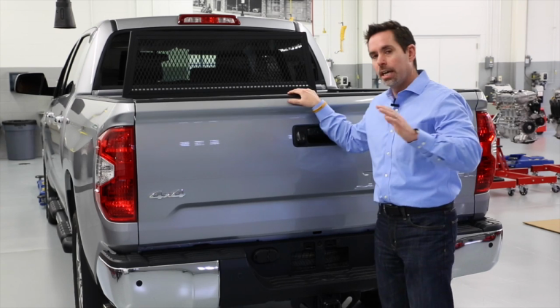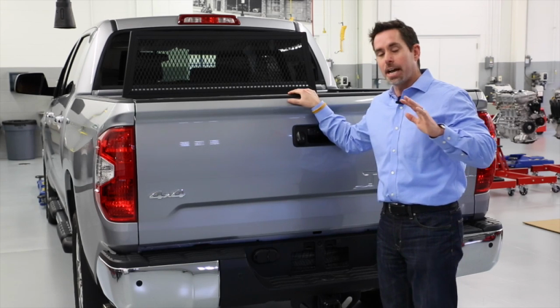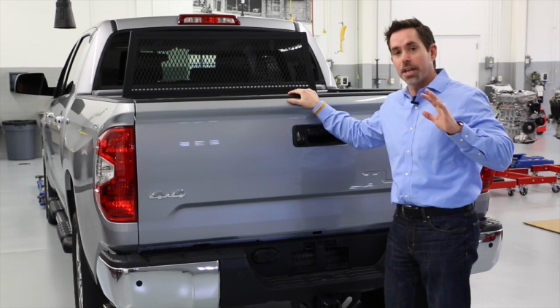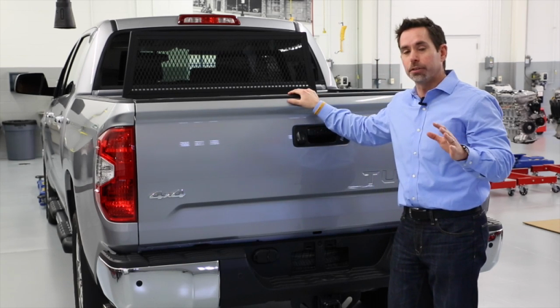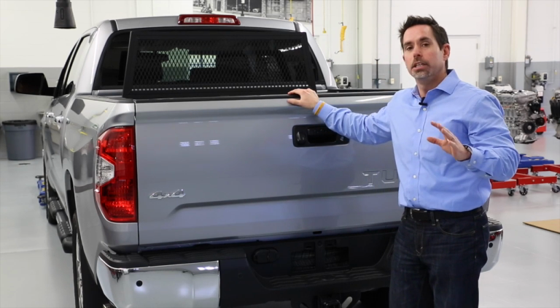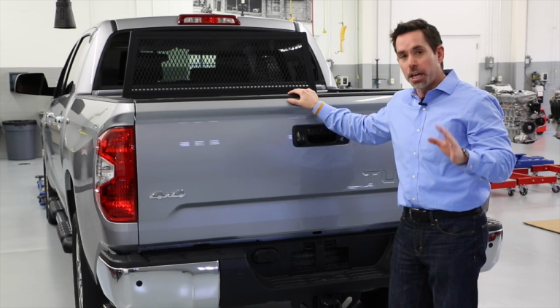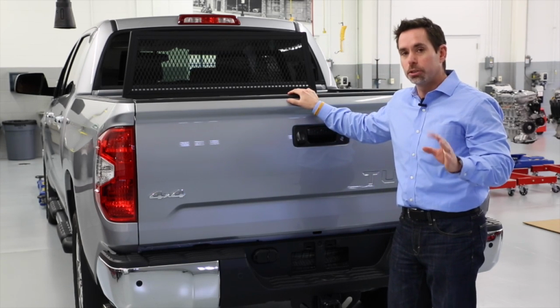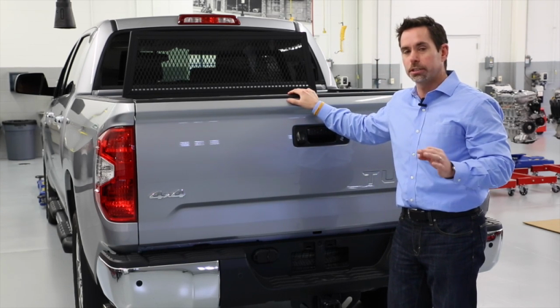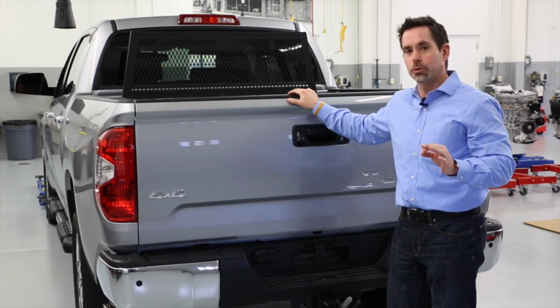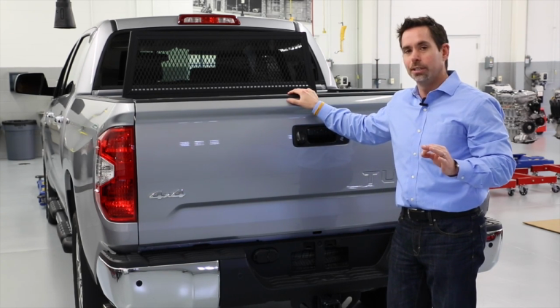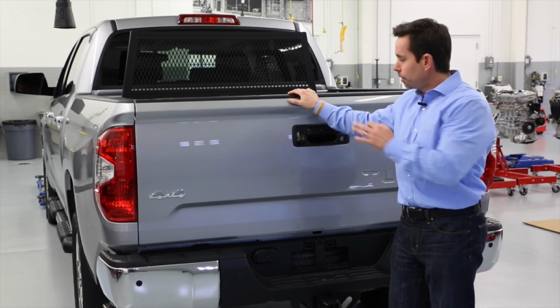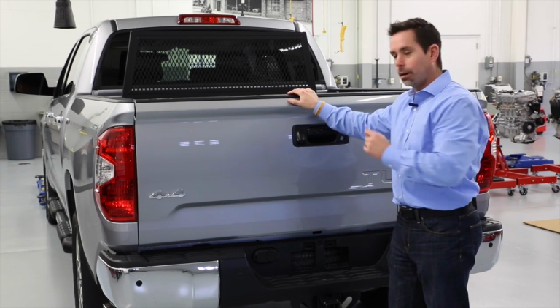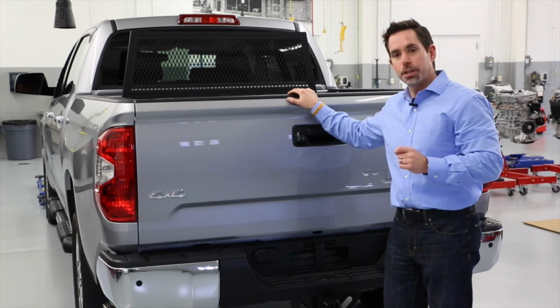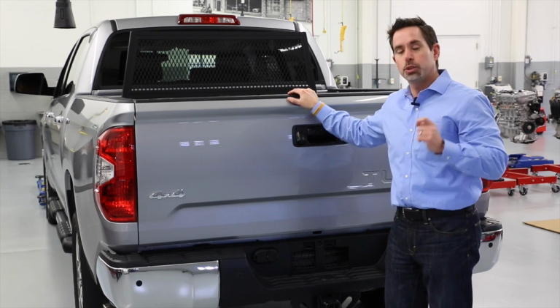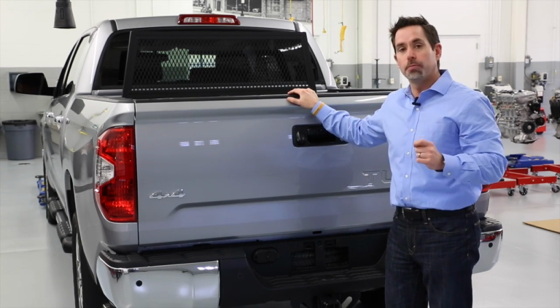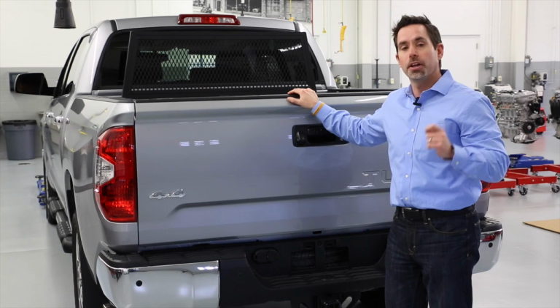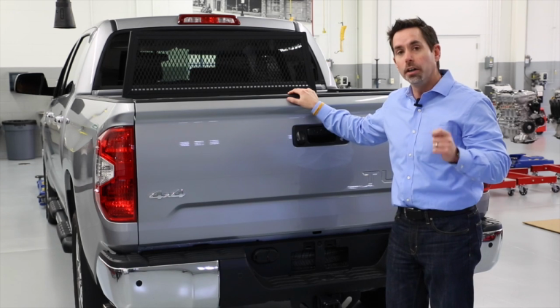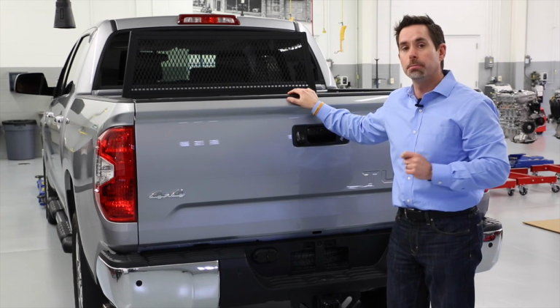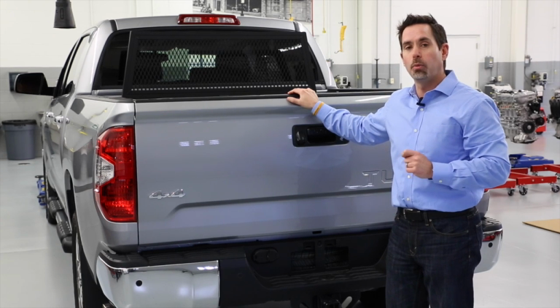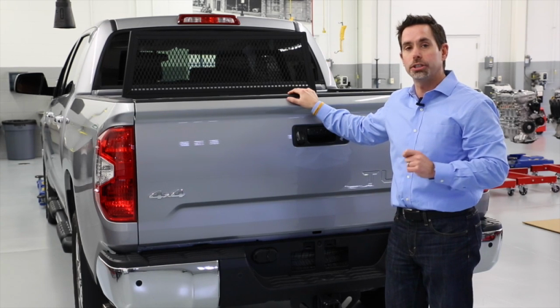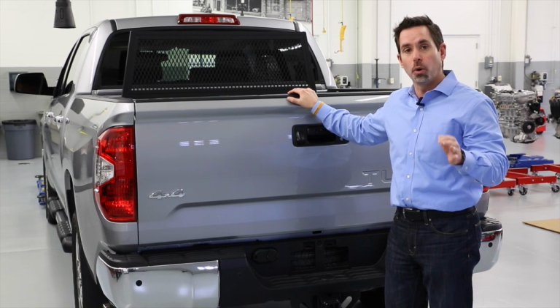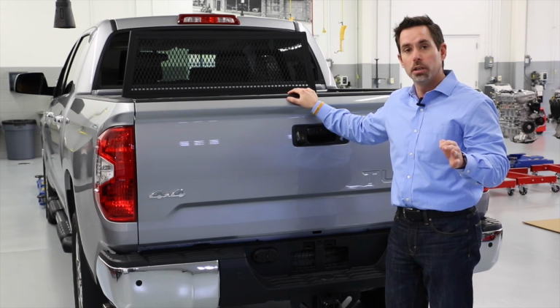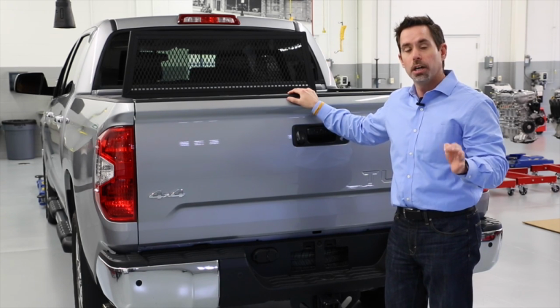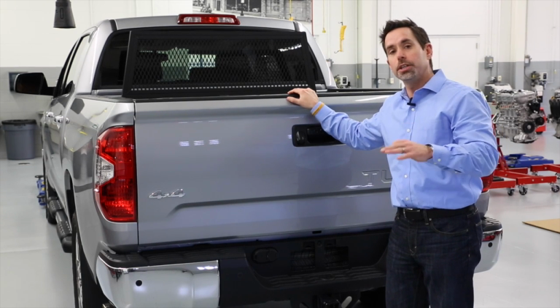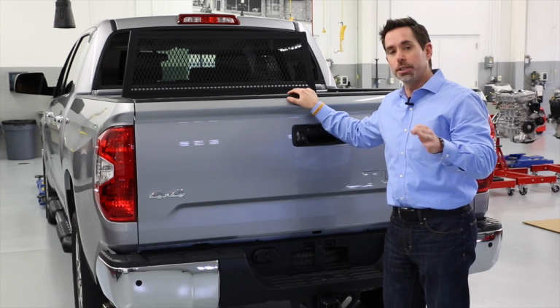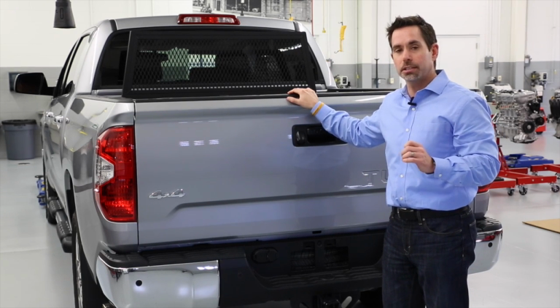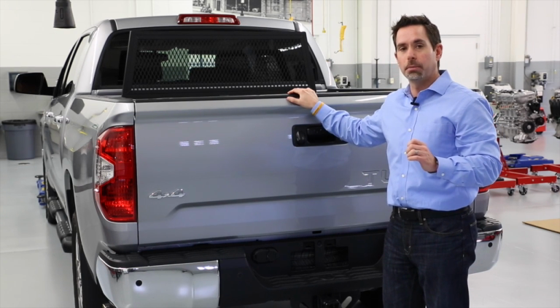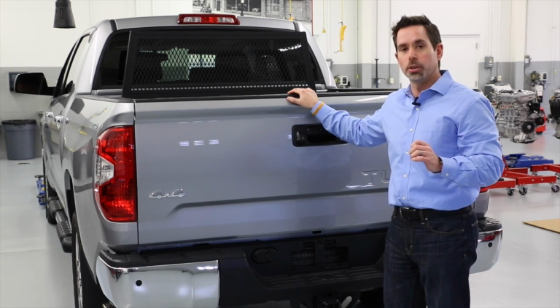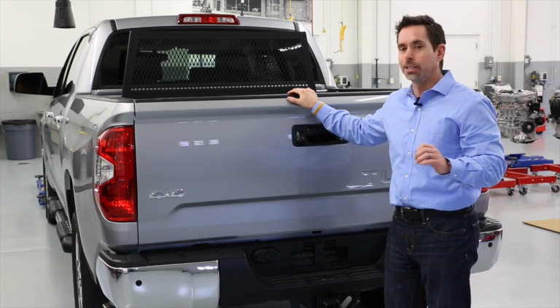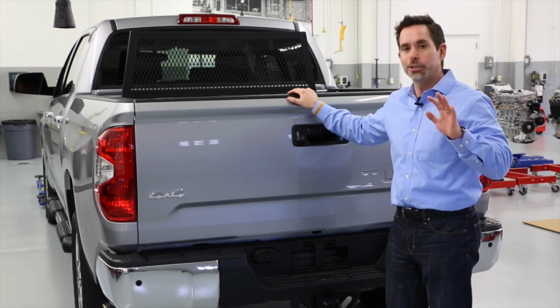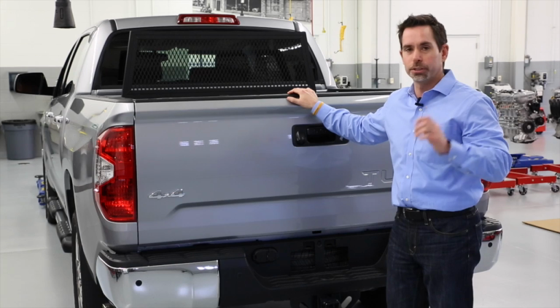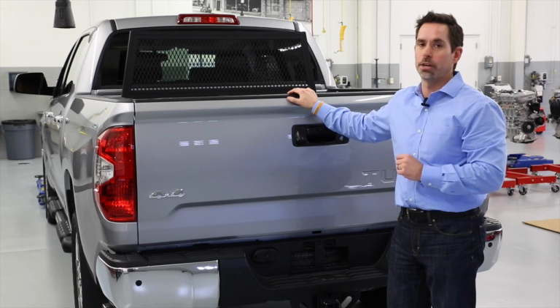And as with every genuine Toyota accessory, this comes with a 12-month unlimited mile warranty or a three-year 36,000 mile warranty, whichever is greater.